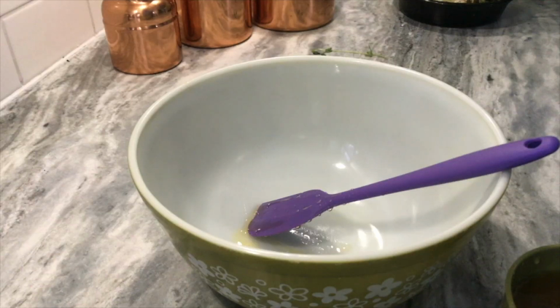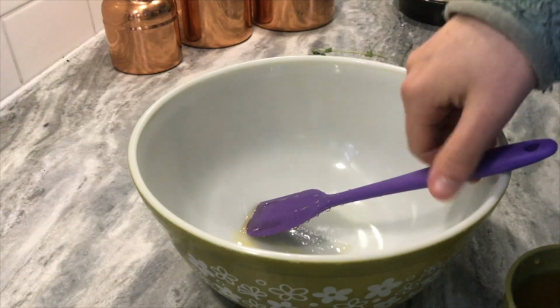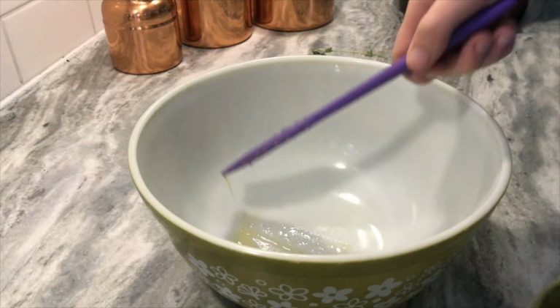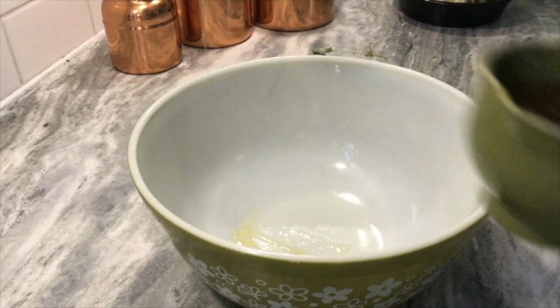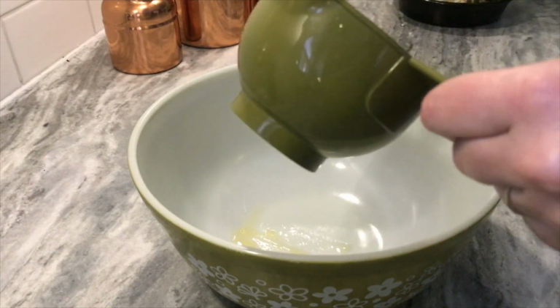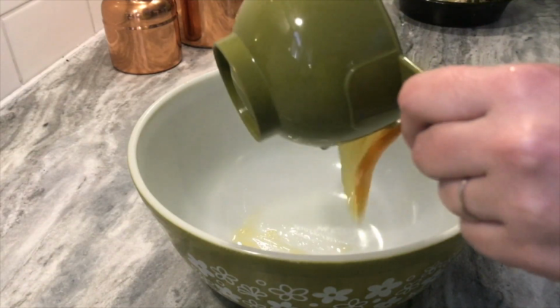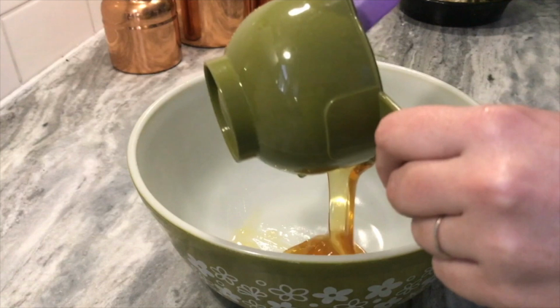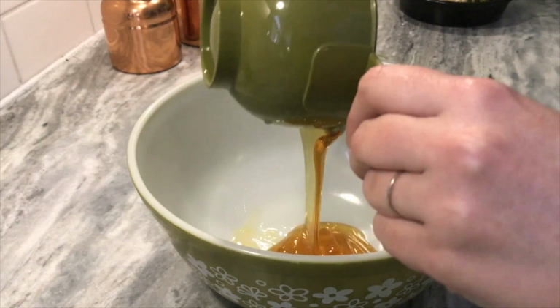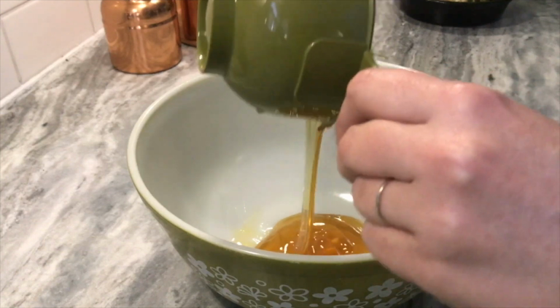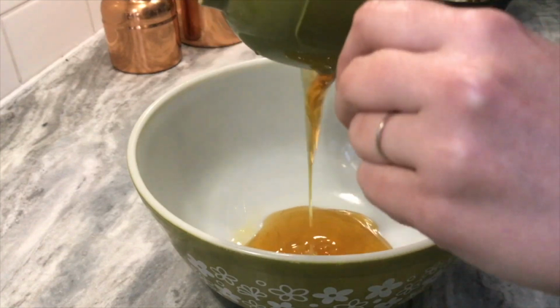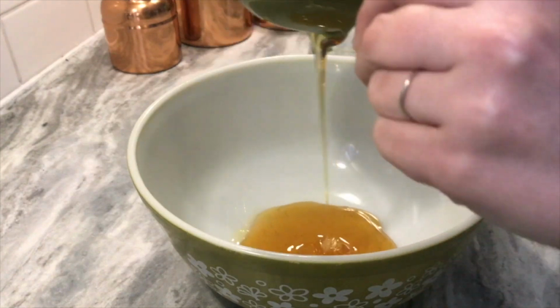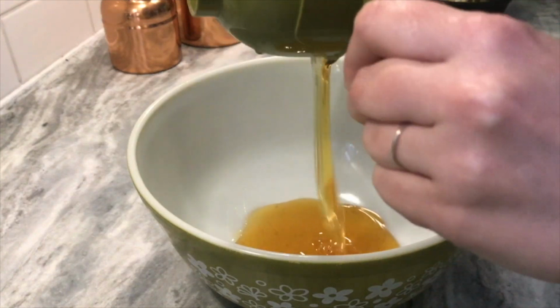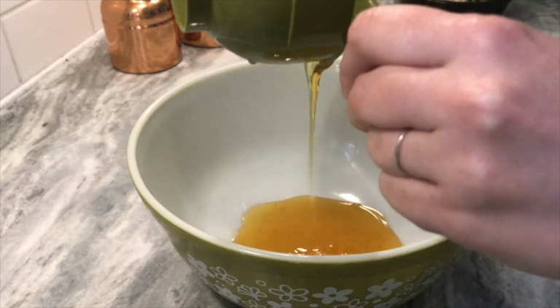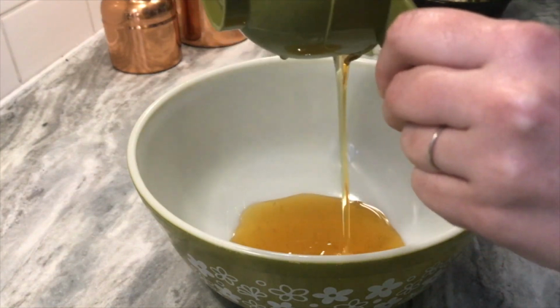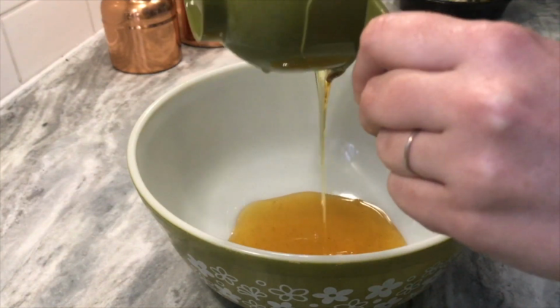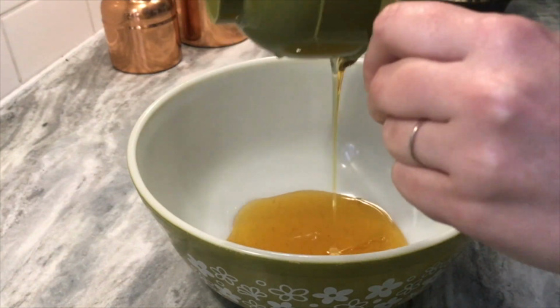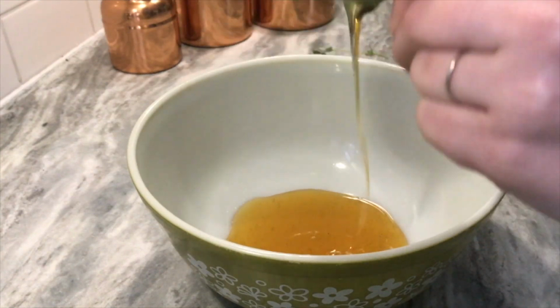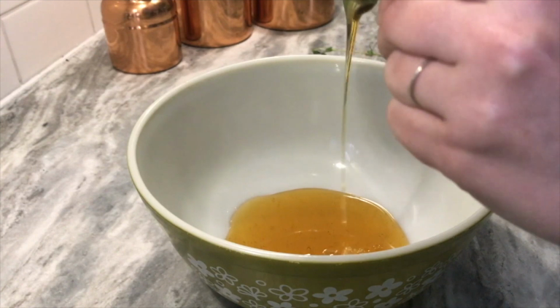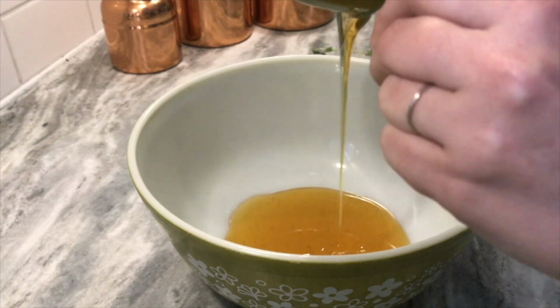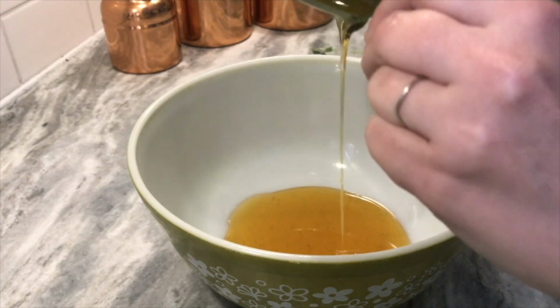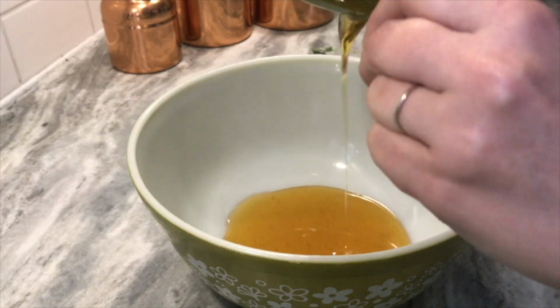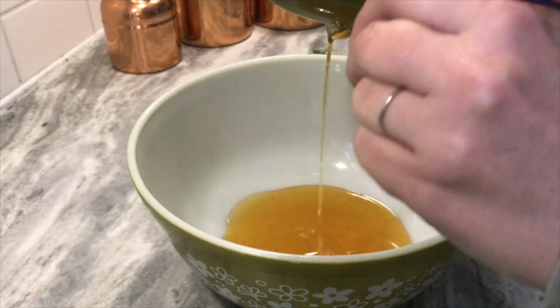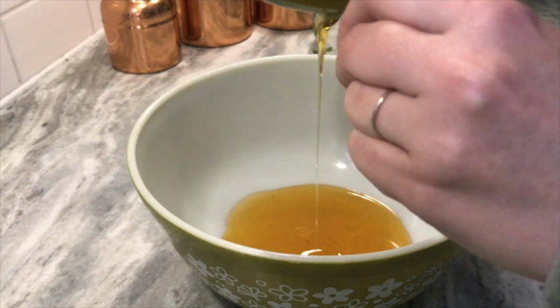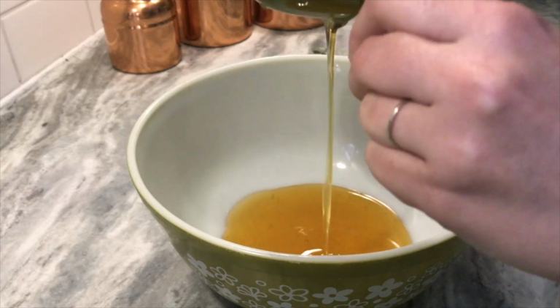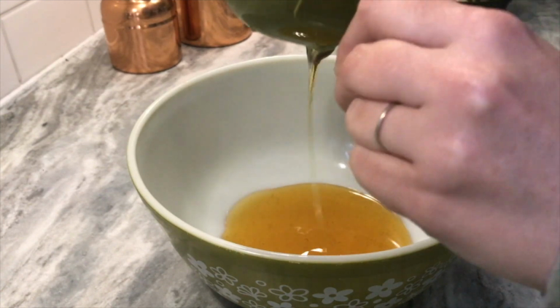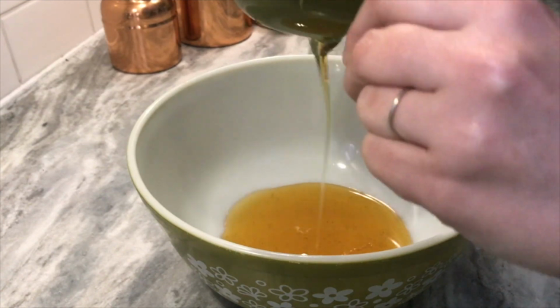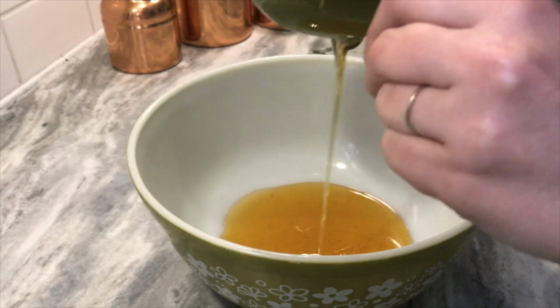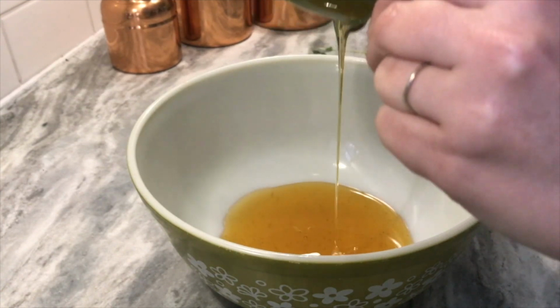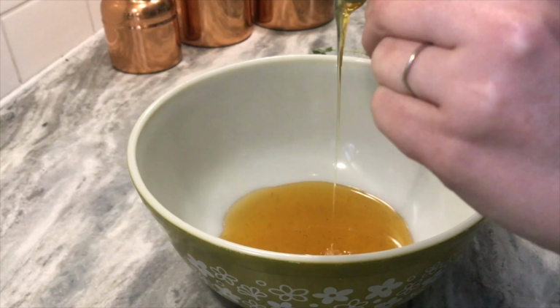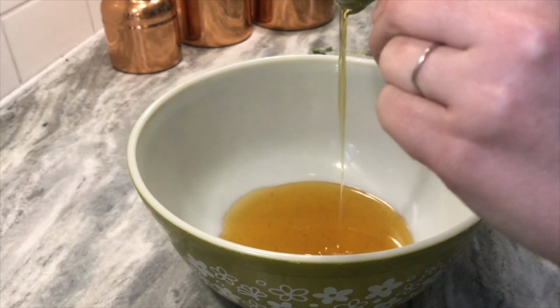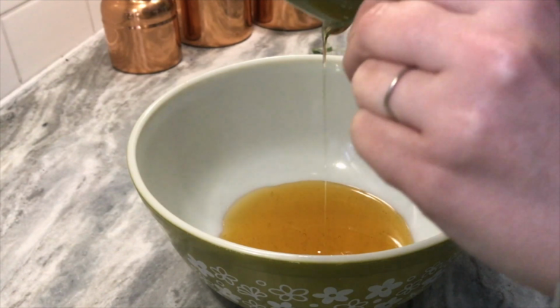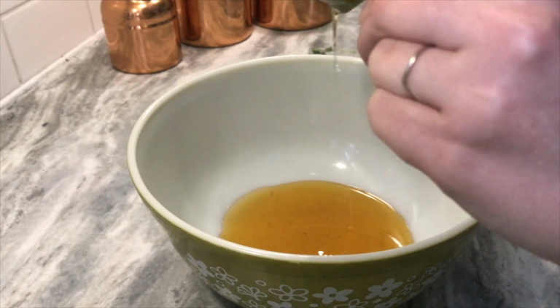After allowing the elderberries to simmer for about an hour, we're going to turn off the heat and allow it to sit for a few minutes. You want it to cool down but not all the way. So while we wait, we're going to pour a cup of raw honey into a bowl.